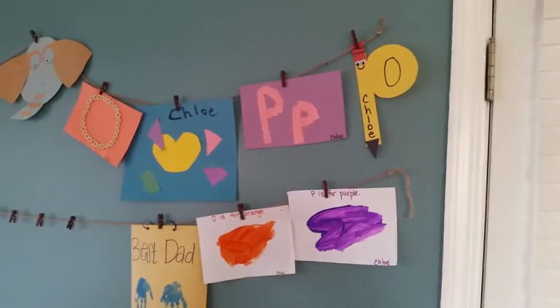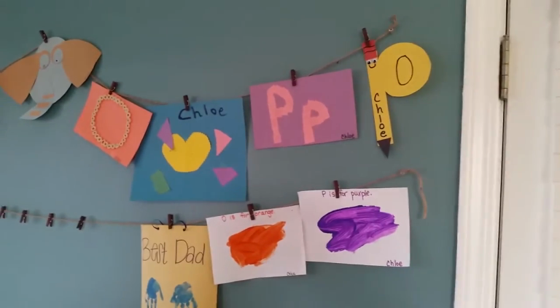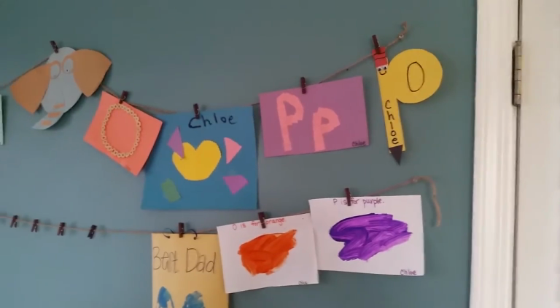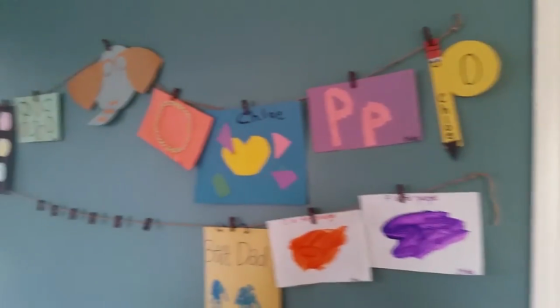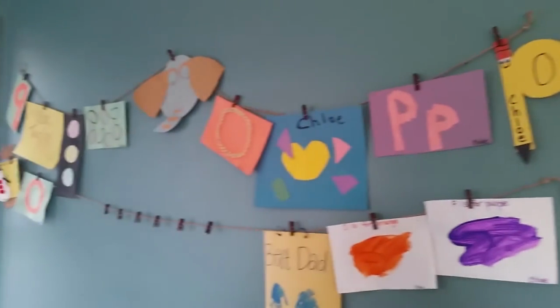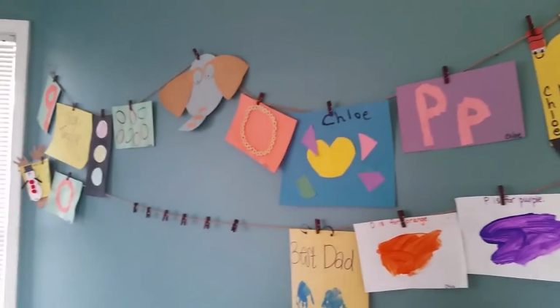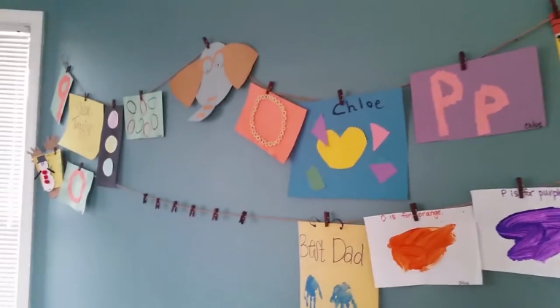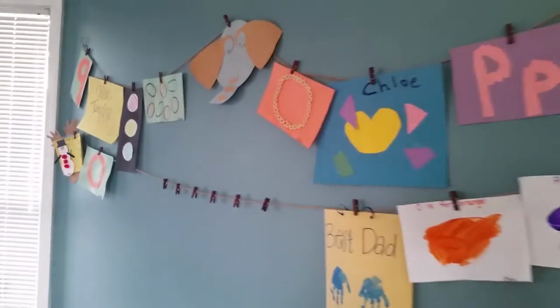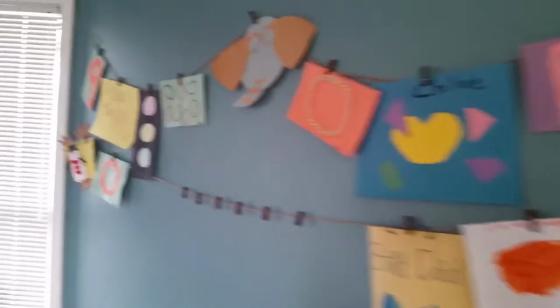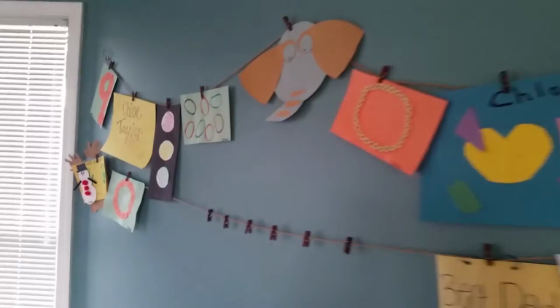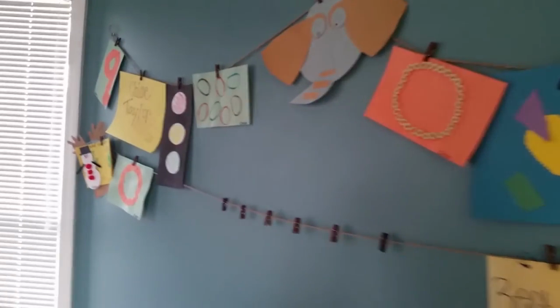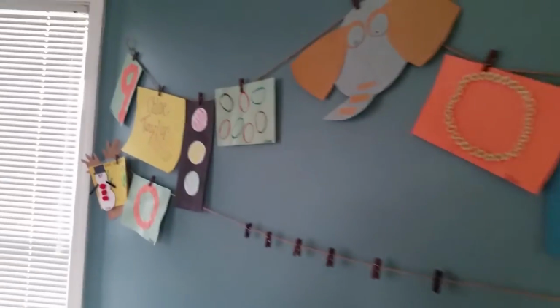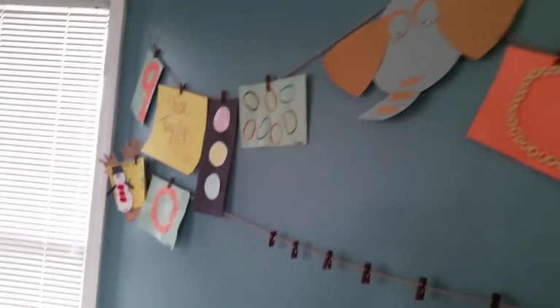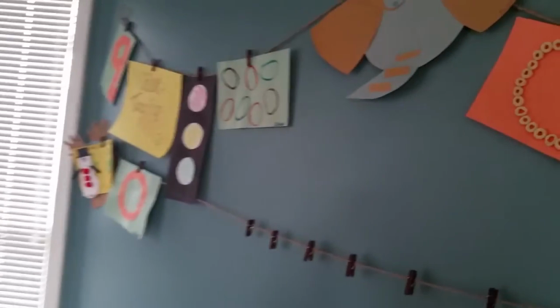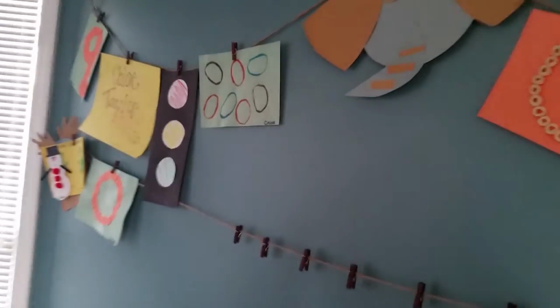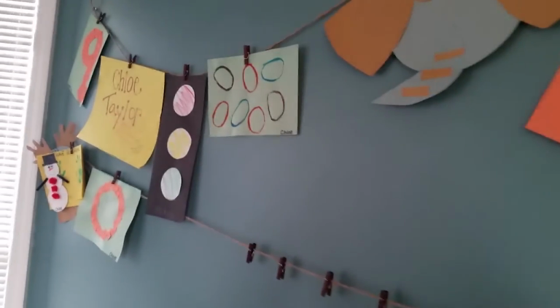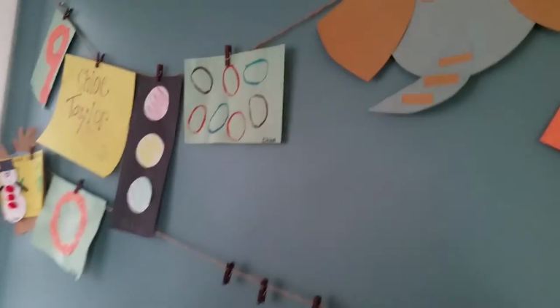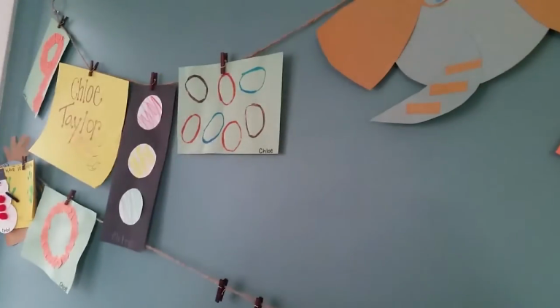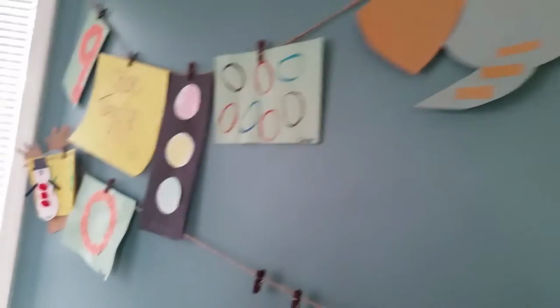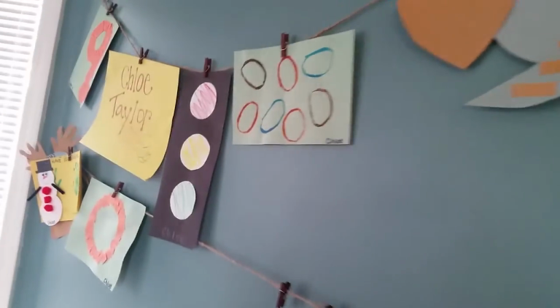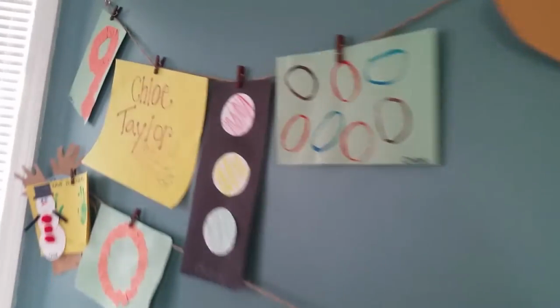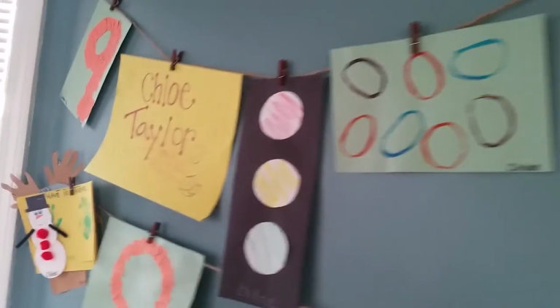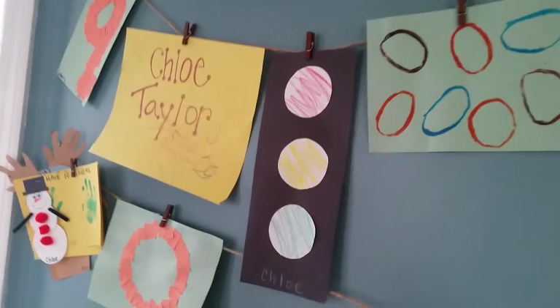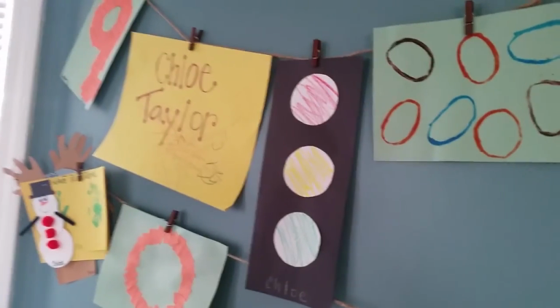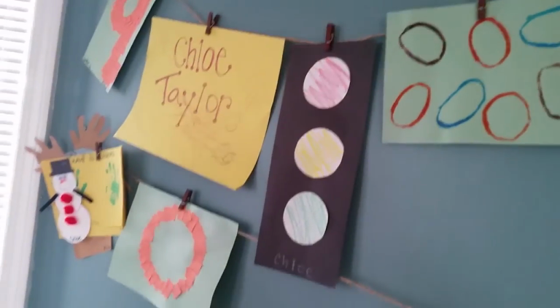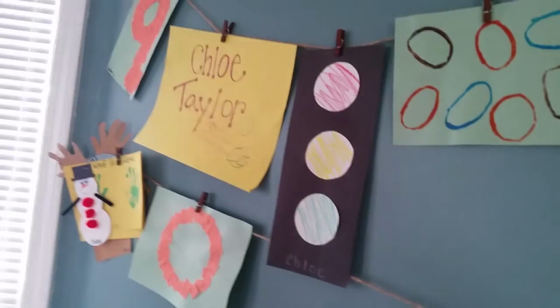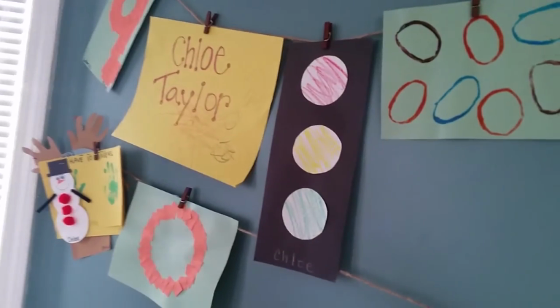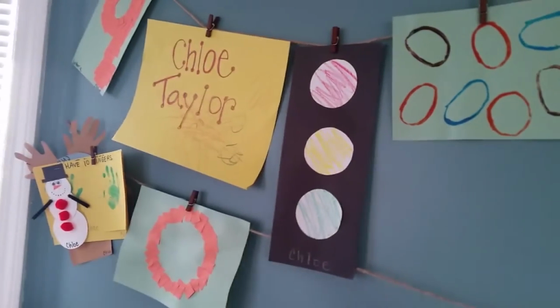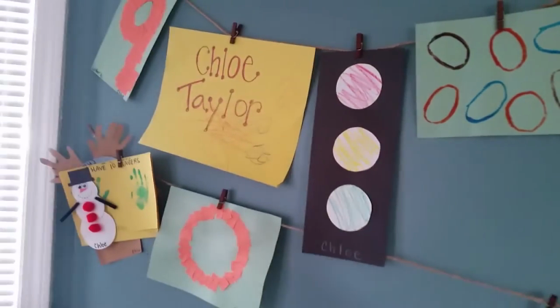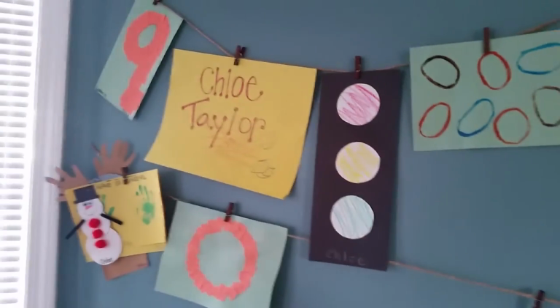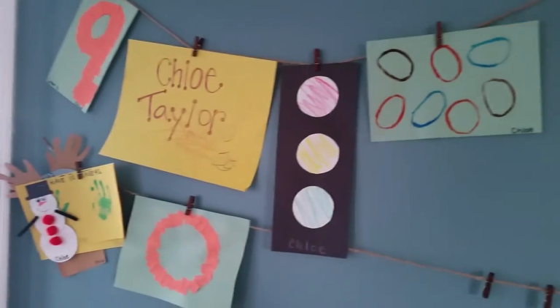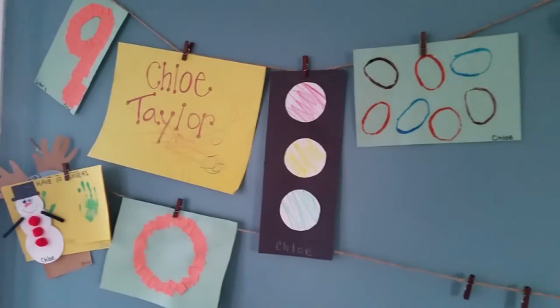Hope you guys like it! Let me know your thoughts and let me know other creative ways you've come up with to display your child's artwork. Bye, see you in the next video!